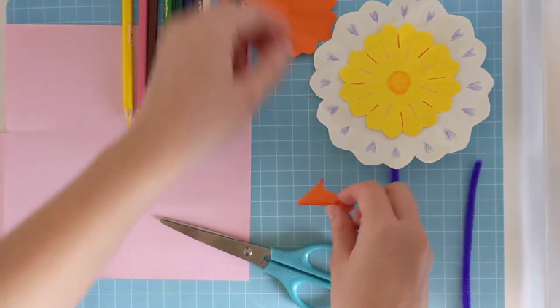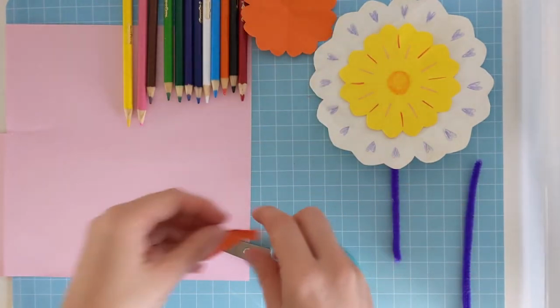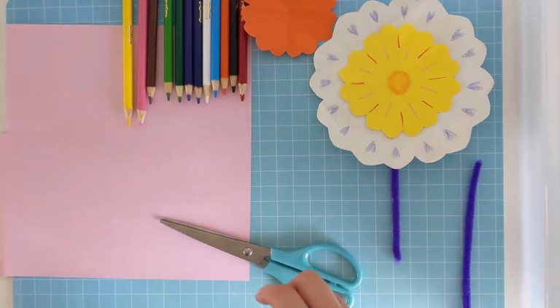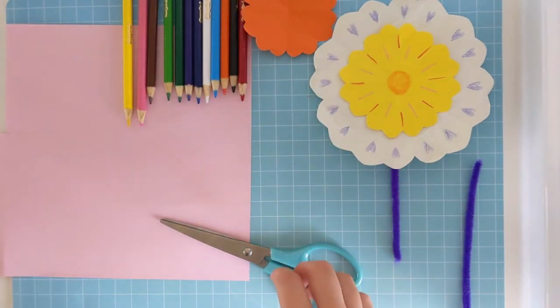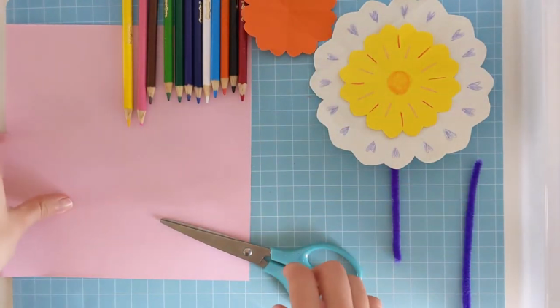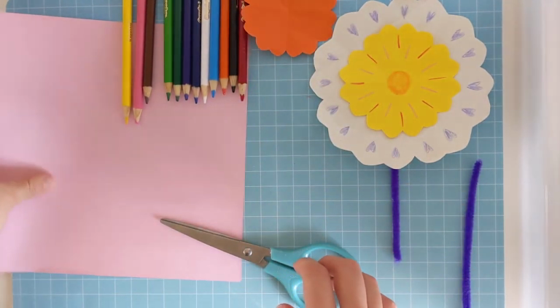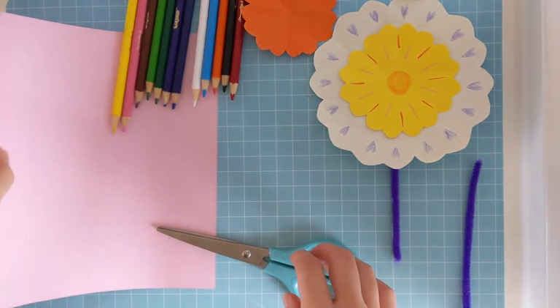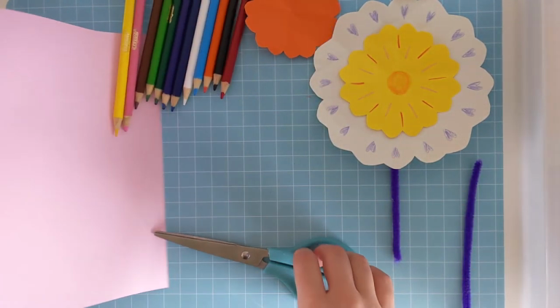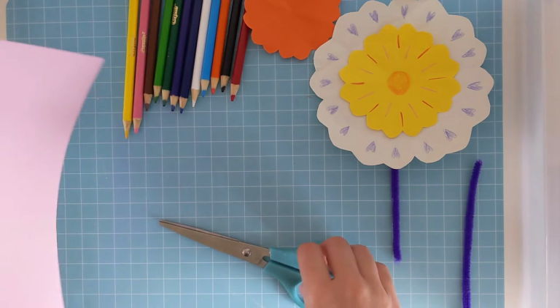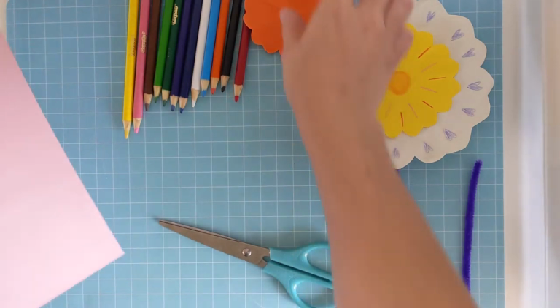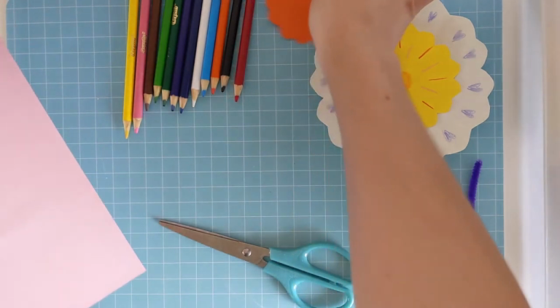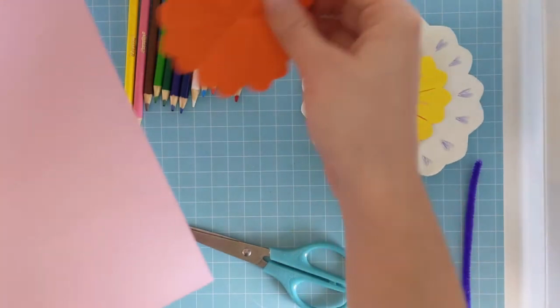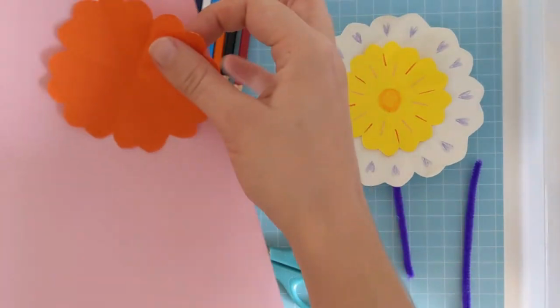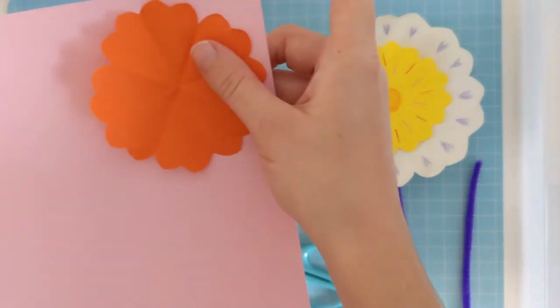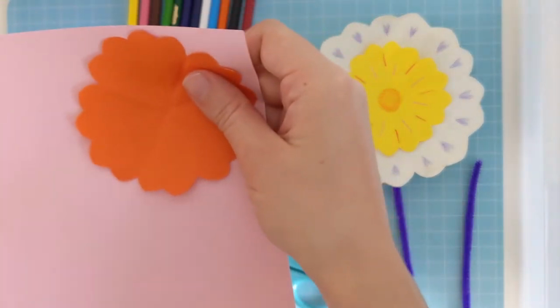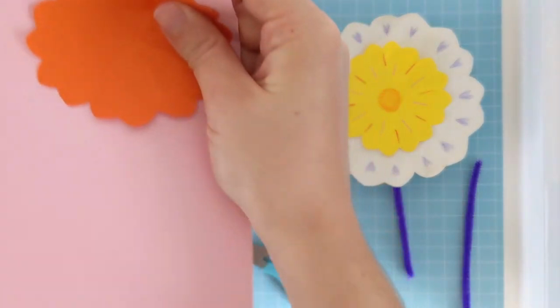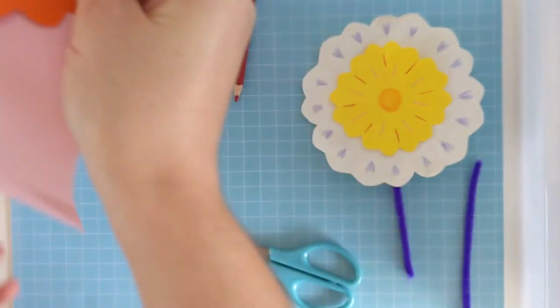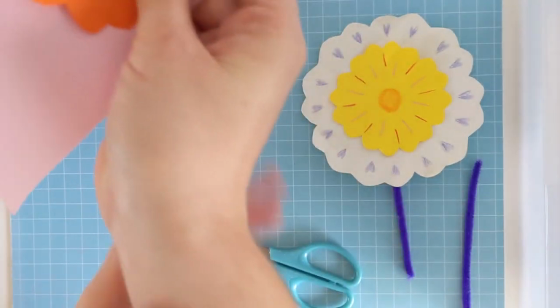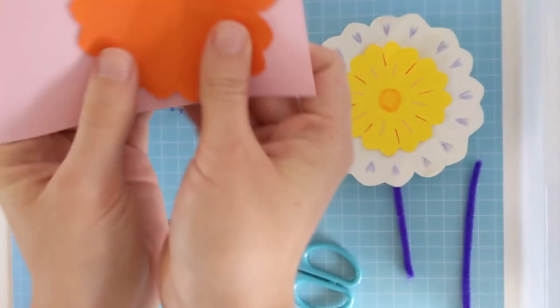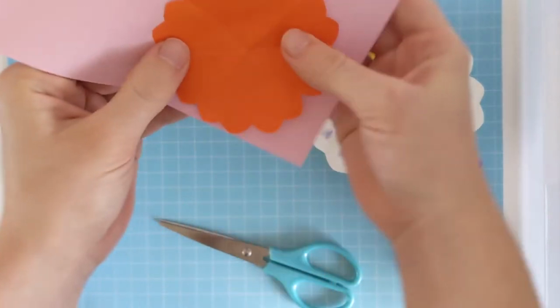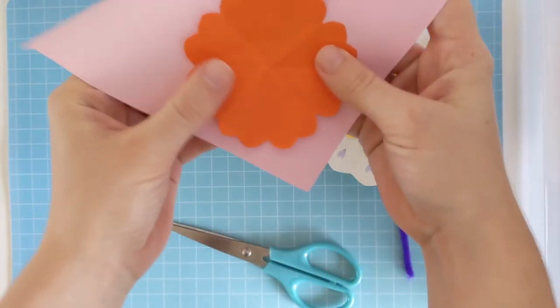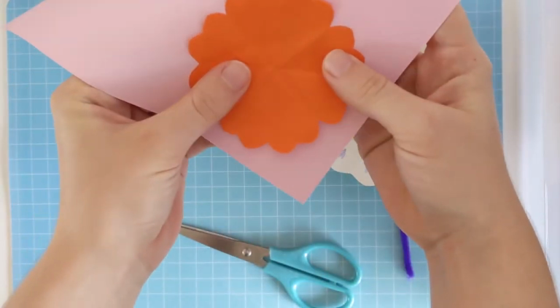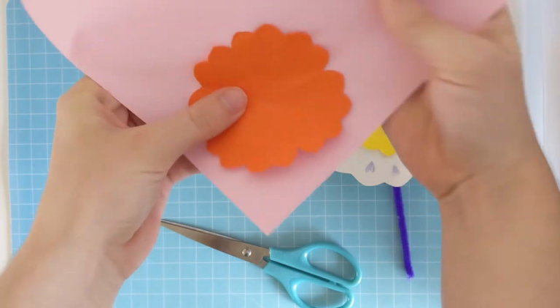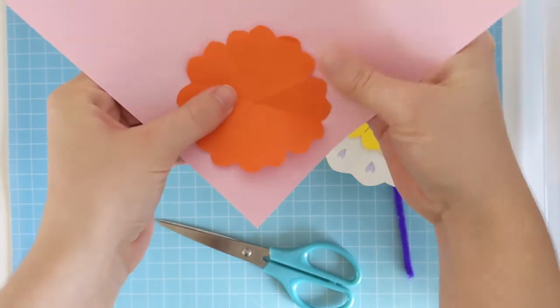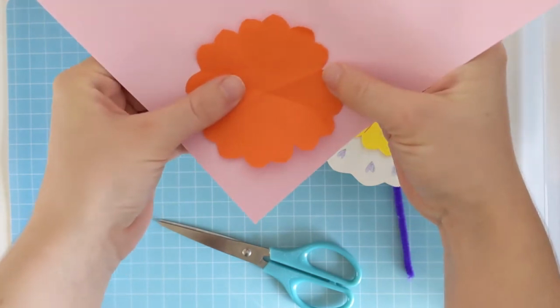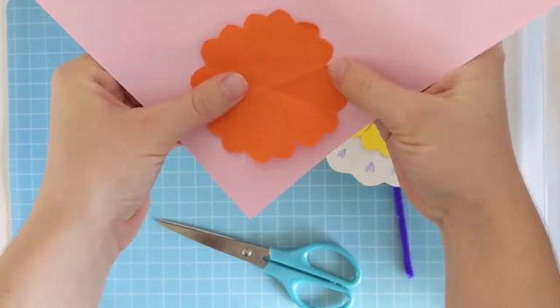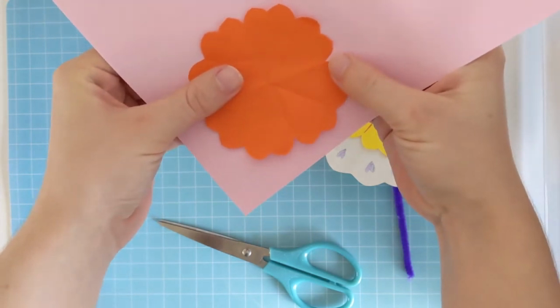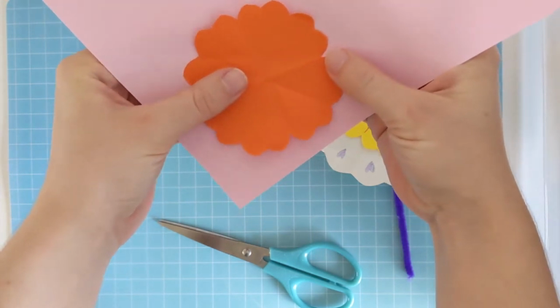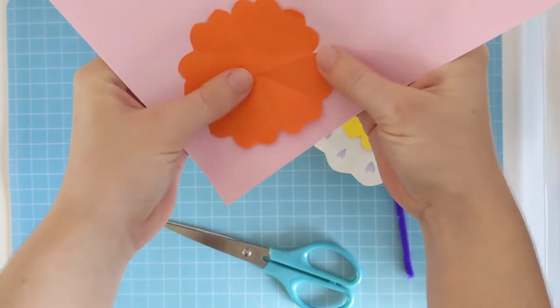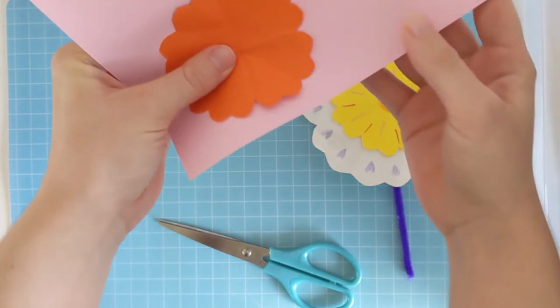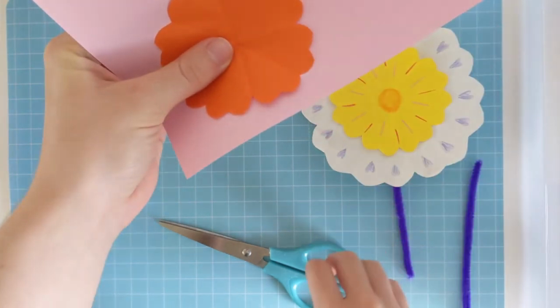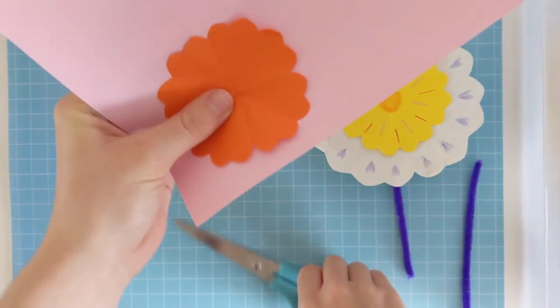Alright, let's do some pink now. I want this square to be a bit bigger than my orange square. So I'll use my orange one as a guide and I'll make it a little bit bigger when I cut my square out.